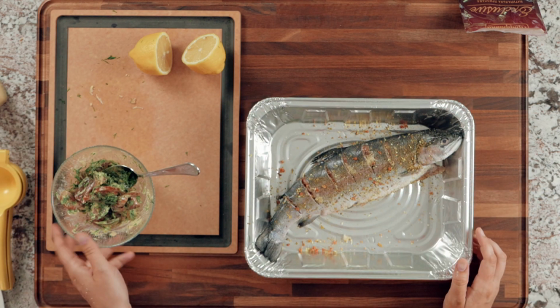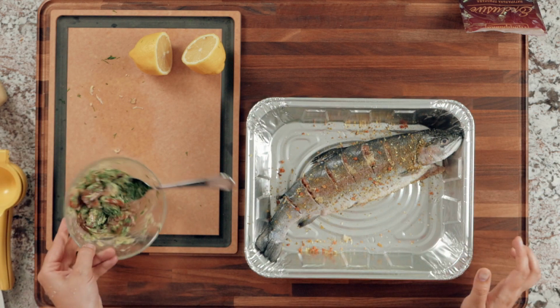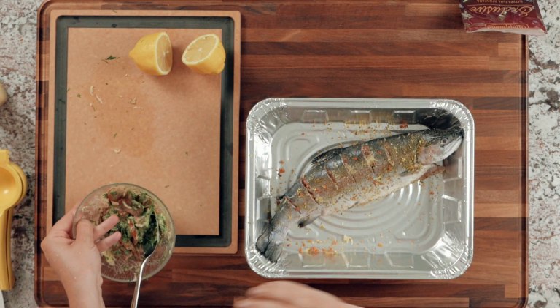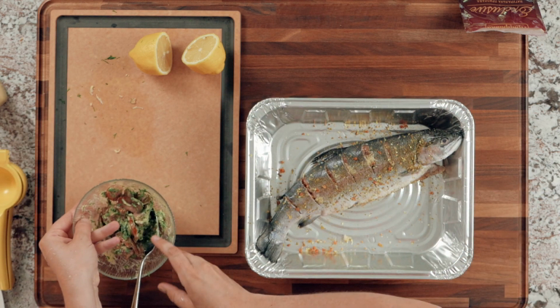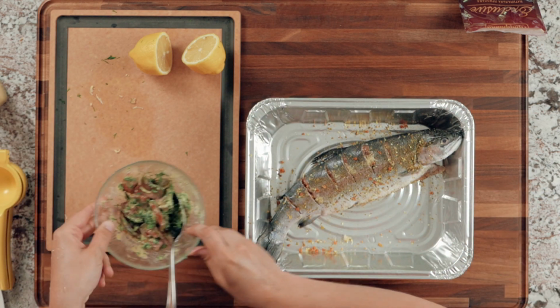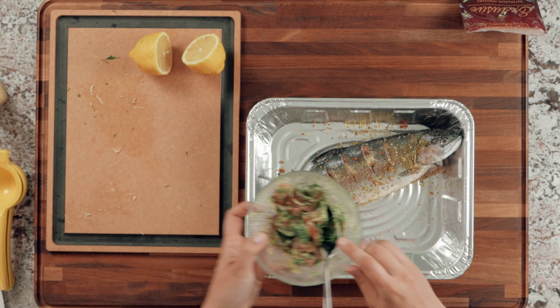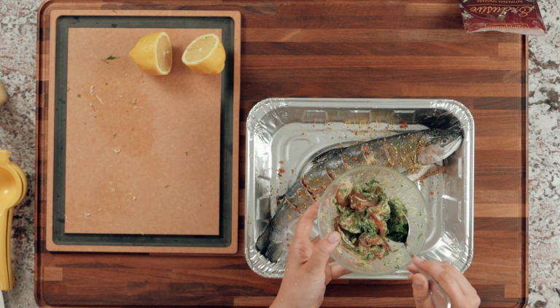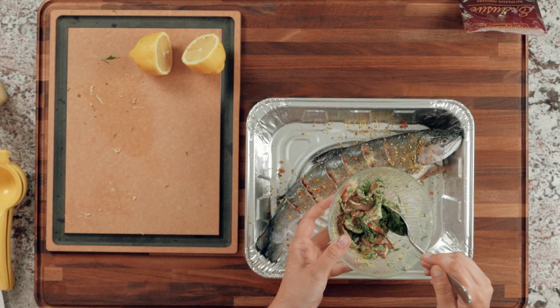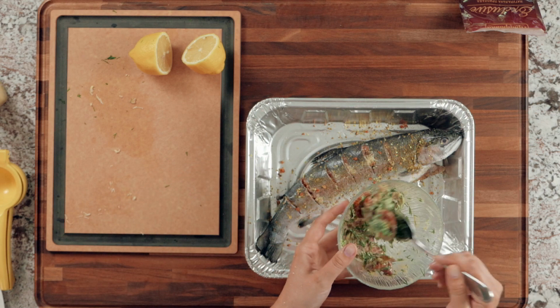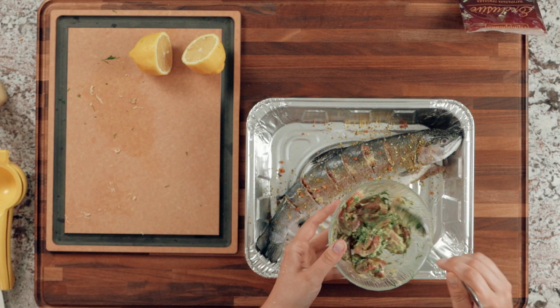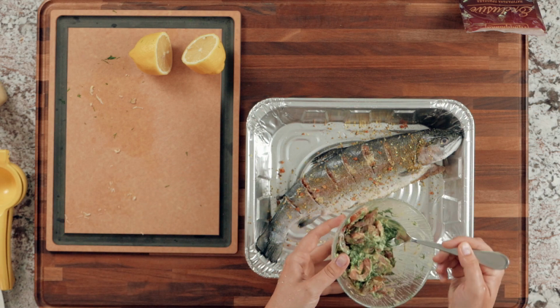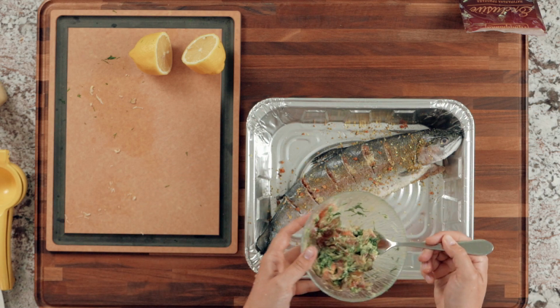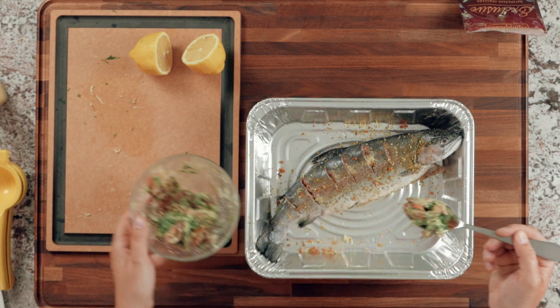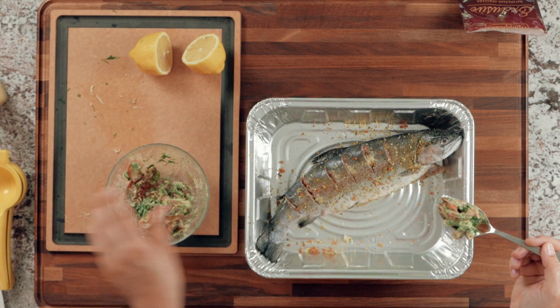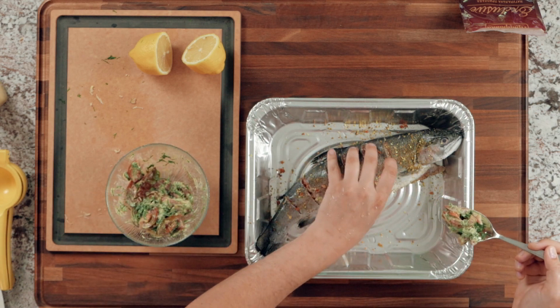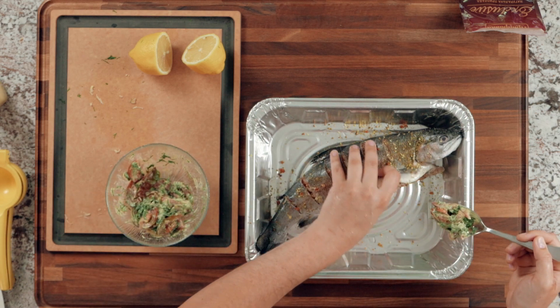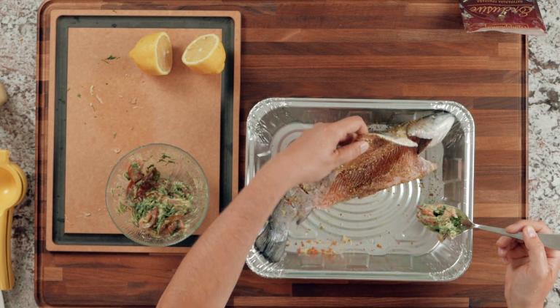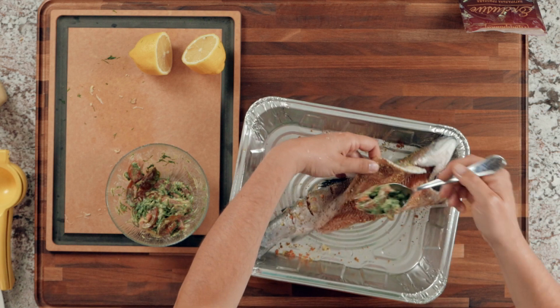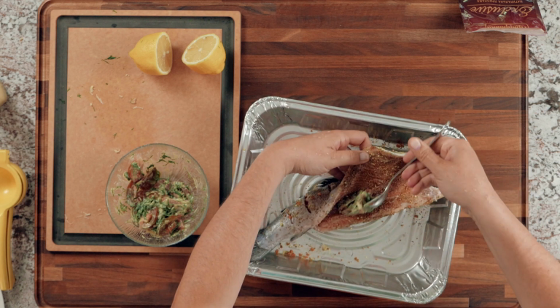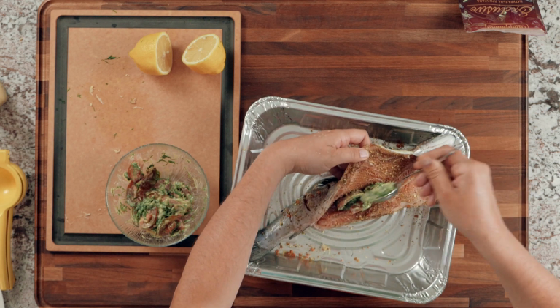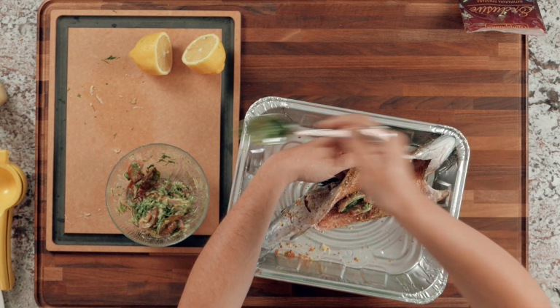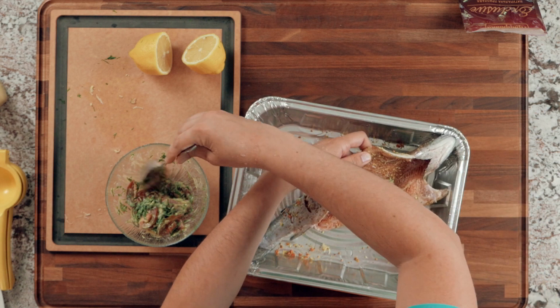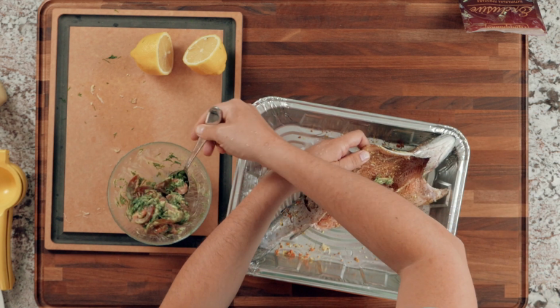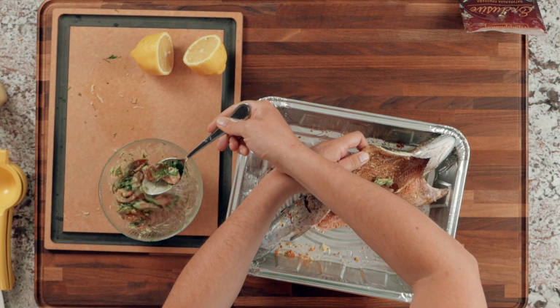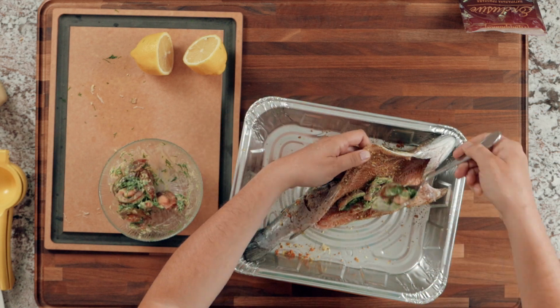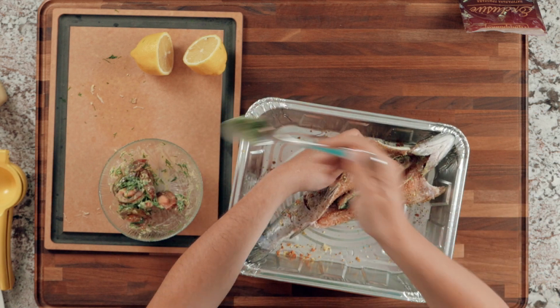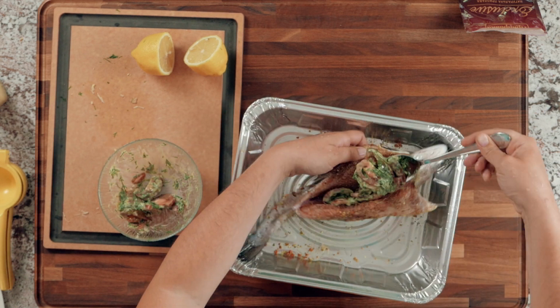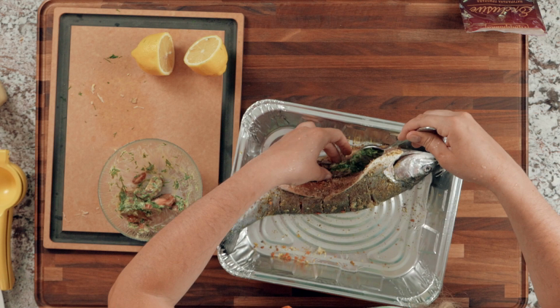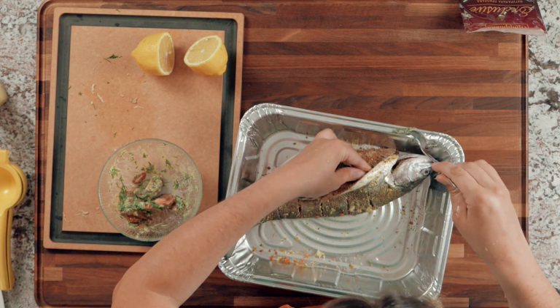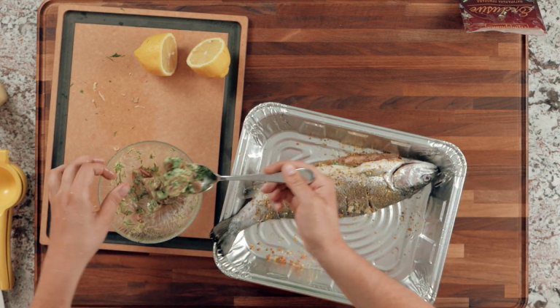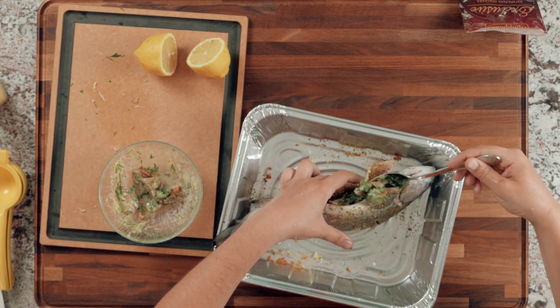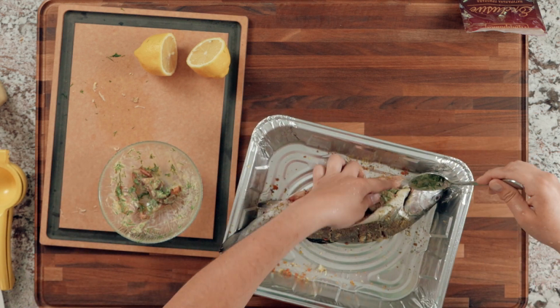Next, take the tomato, dill, and Dijon mustard mixture we made and put it inside the fish. Fill up the cavity with this mixture — you can even put some inside the head as well.